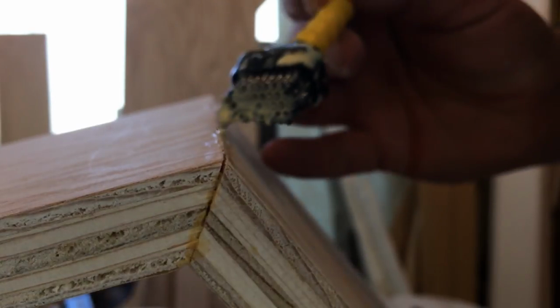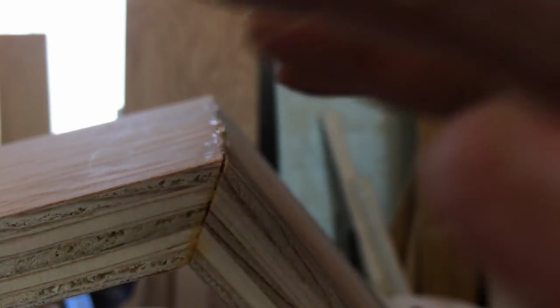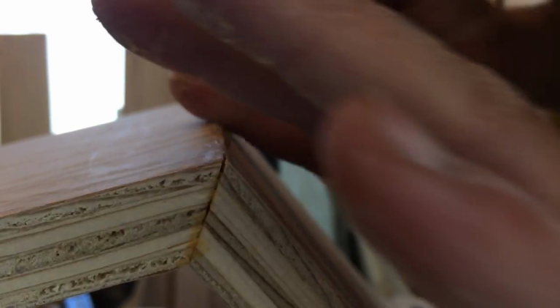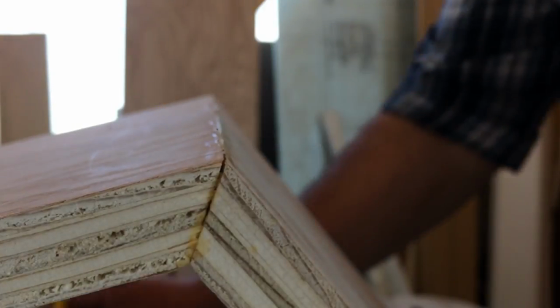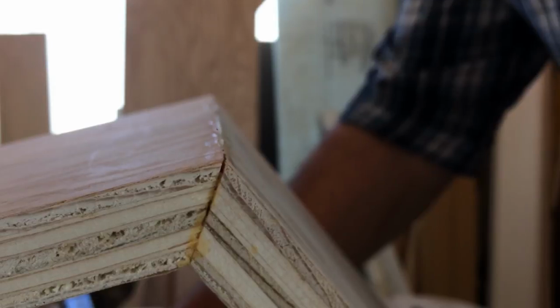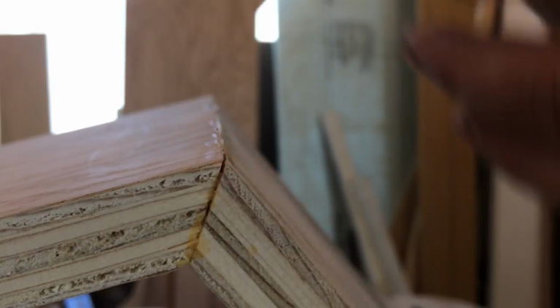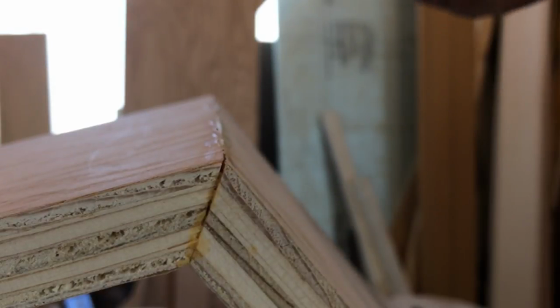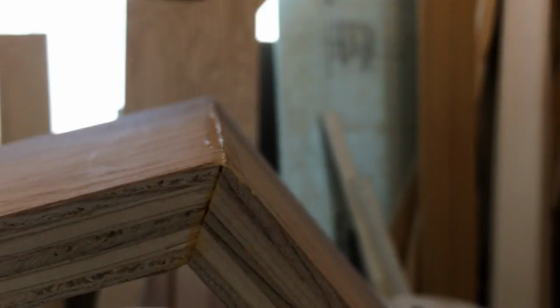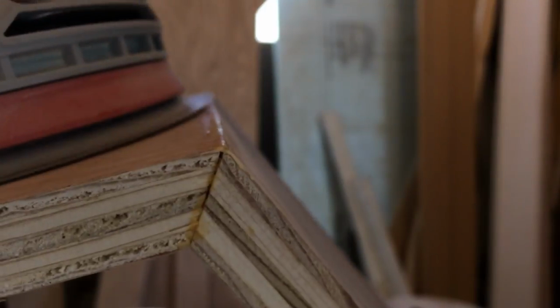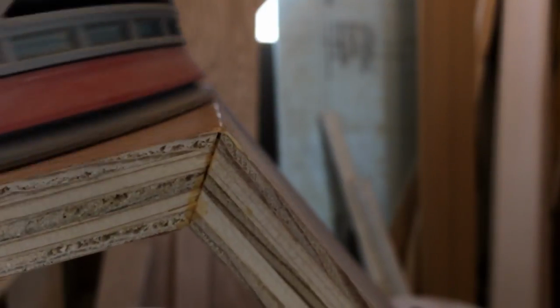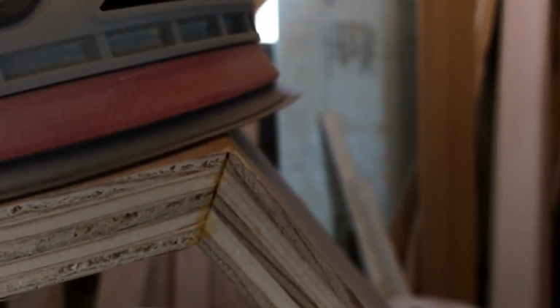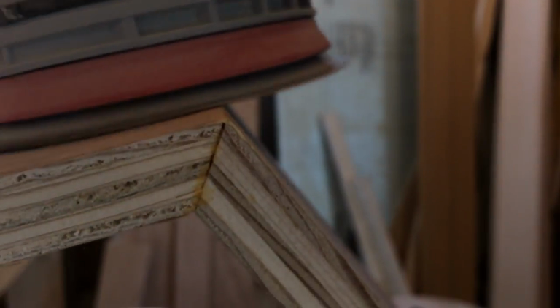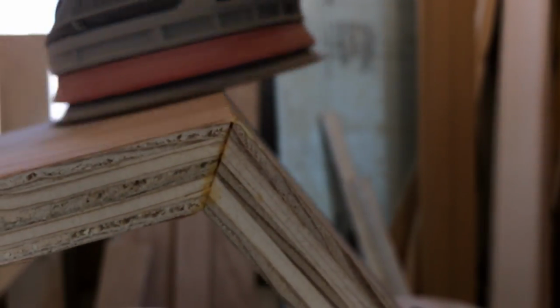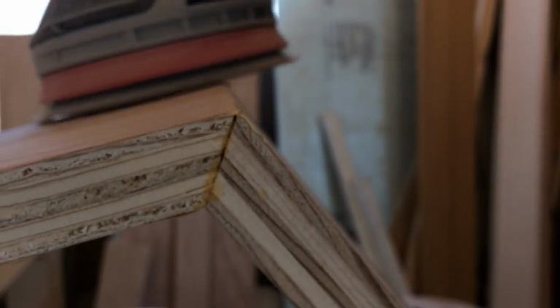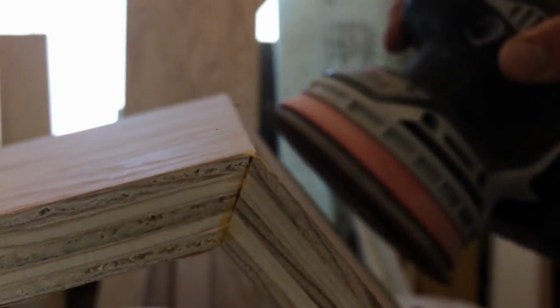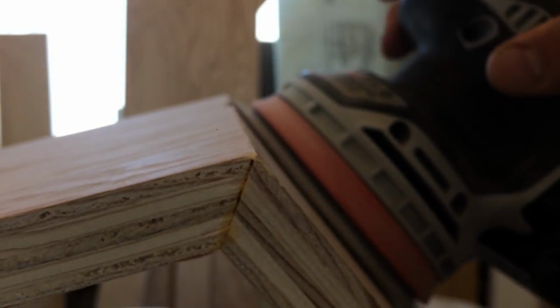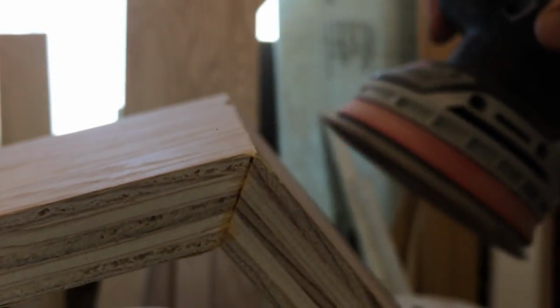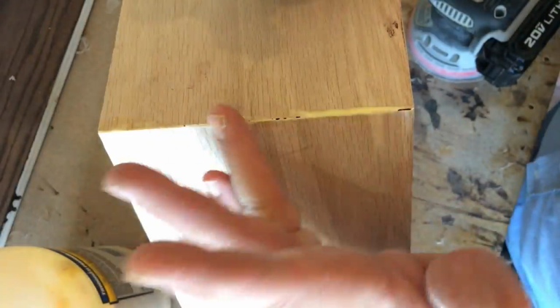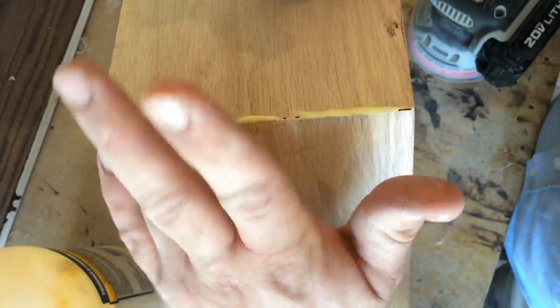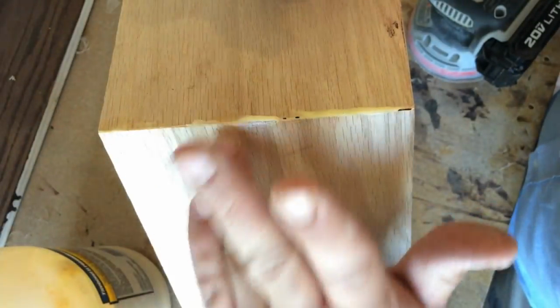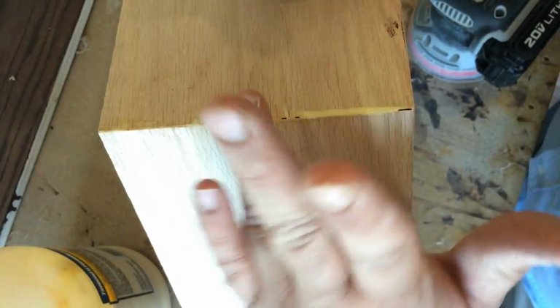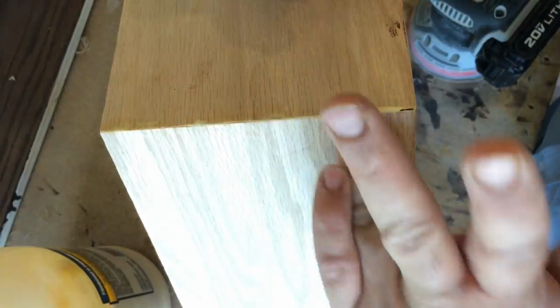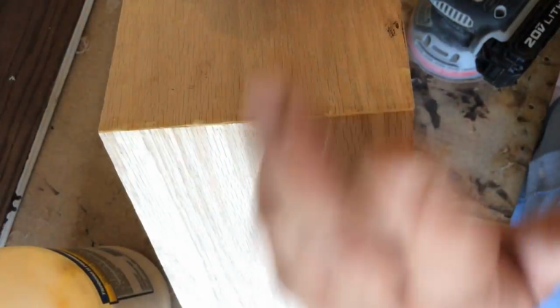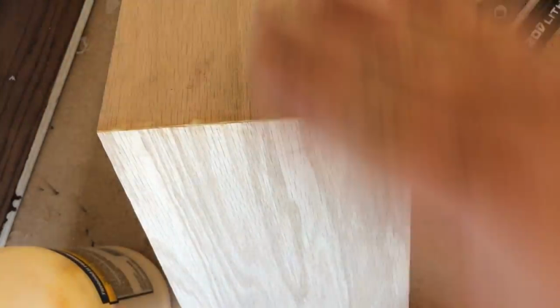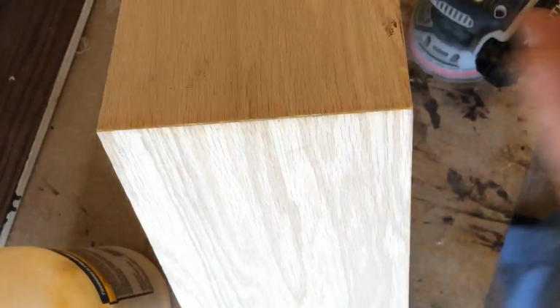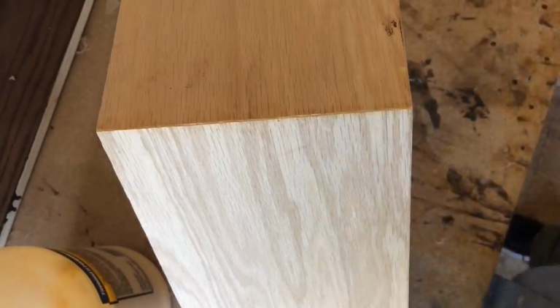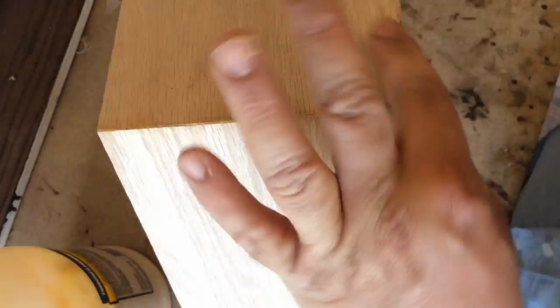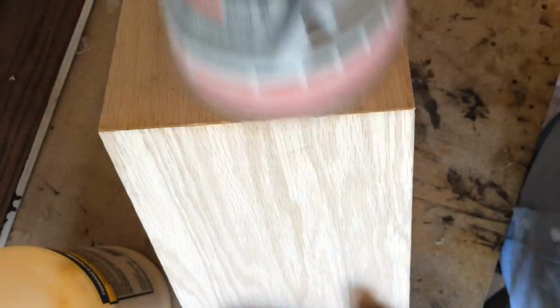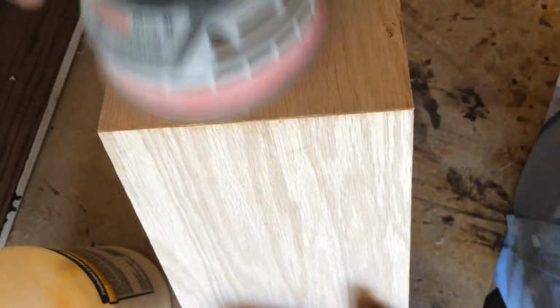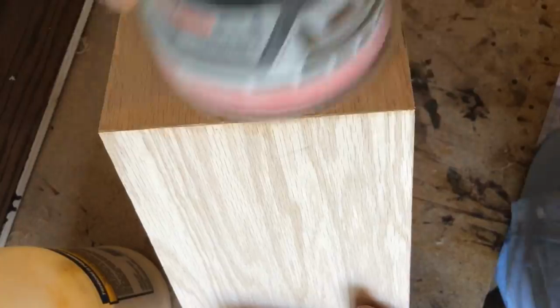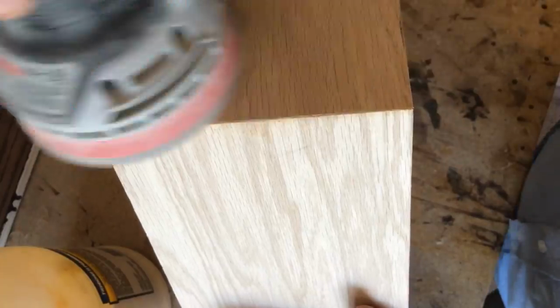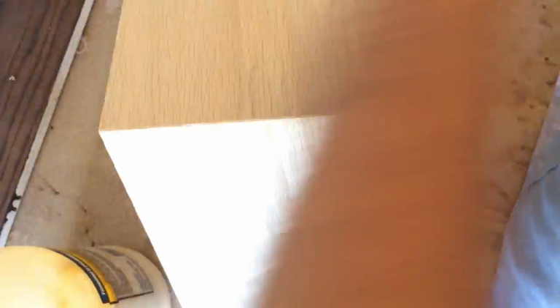I had some gaps in some of my joints, so I filled them with glue and then sanded around them to embed the sawdust in the glue. This method of filler is phenomenal — it works every time for me. I love it. Highly recommend.